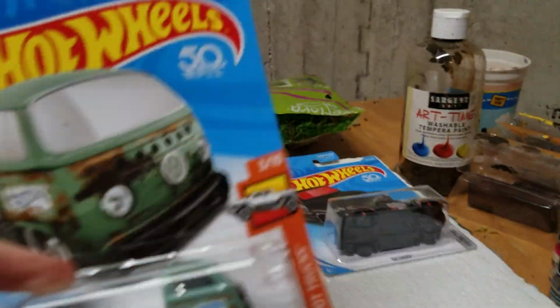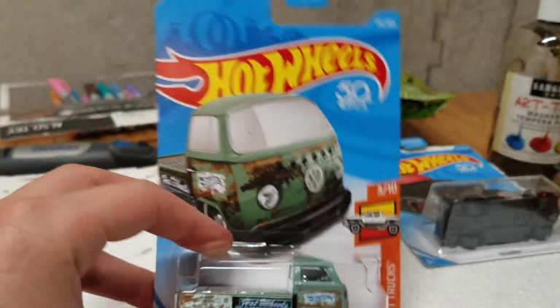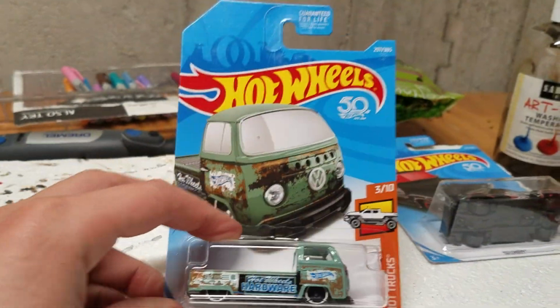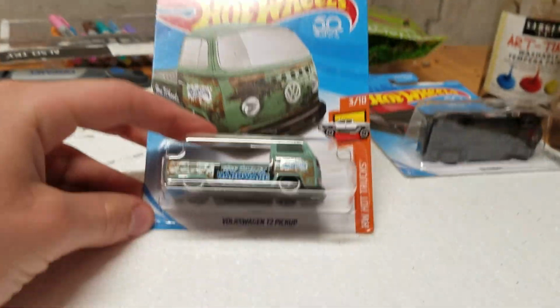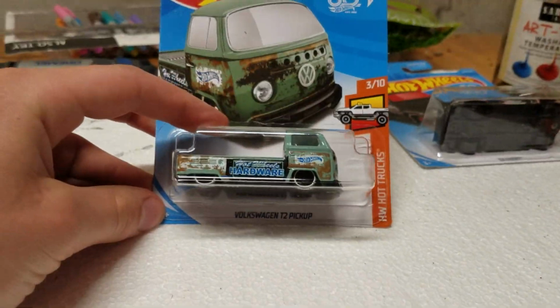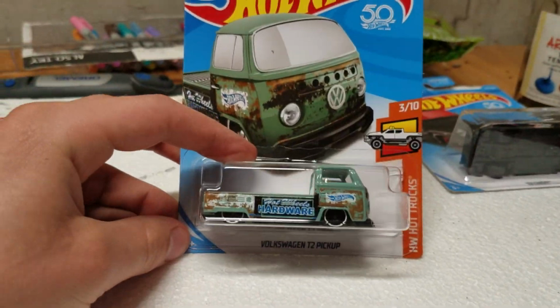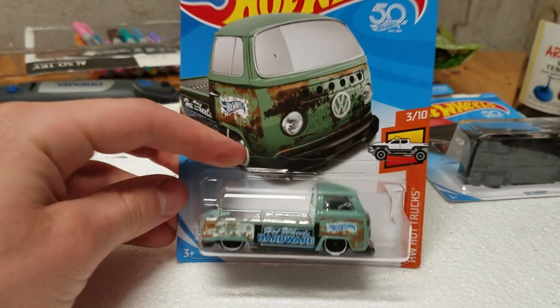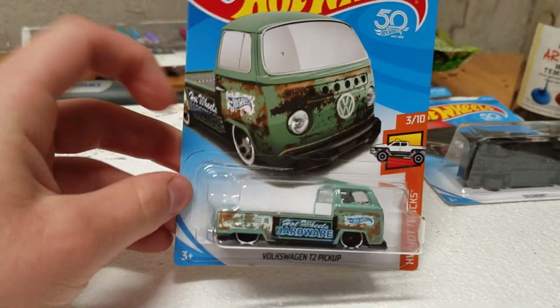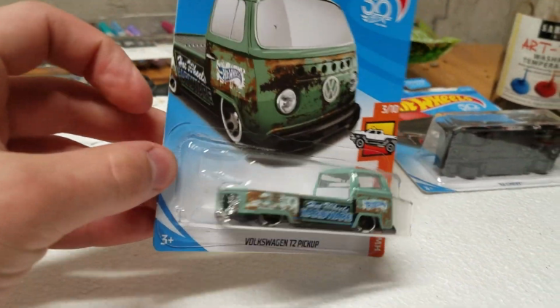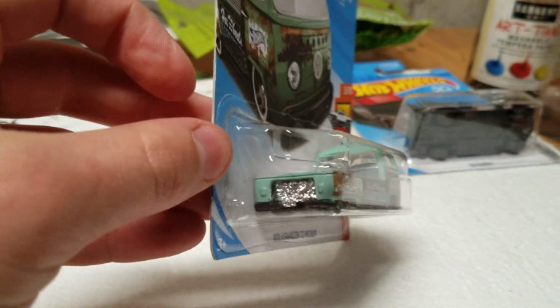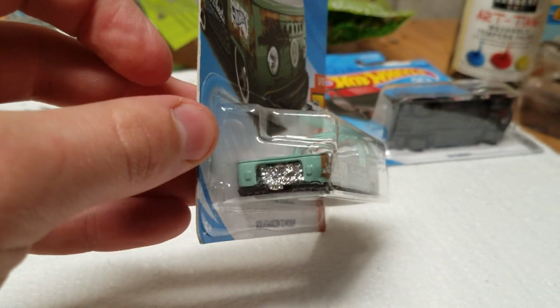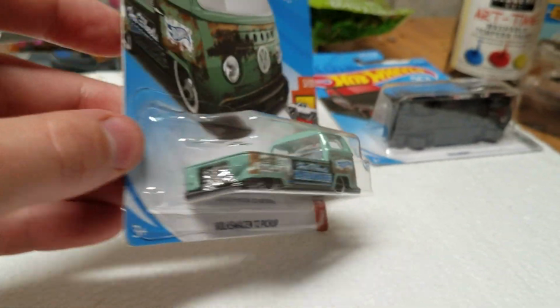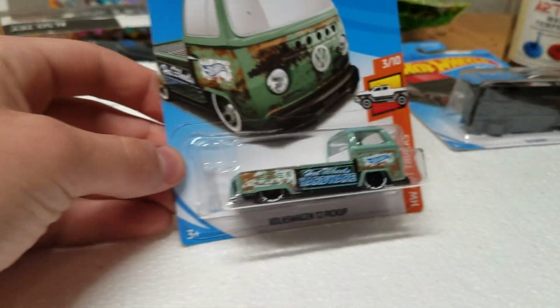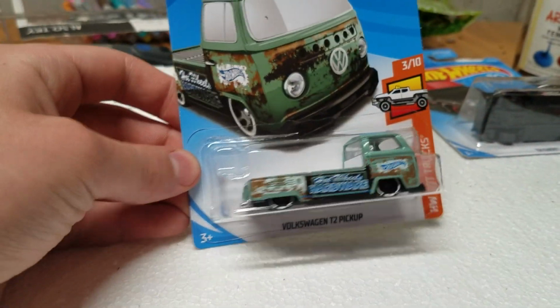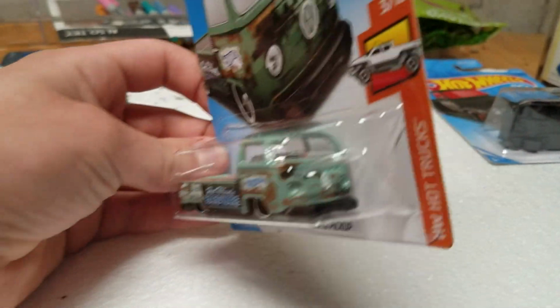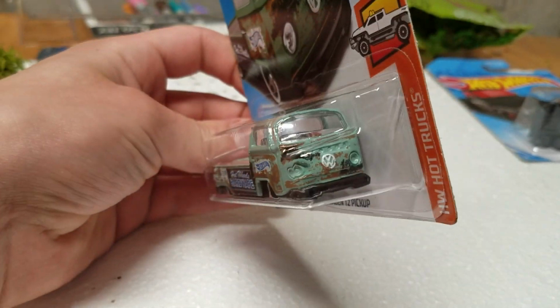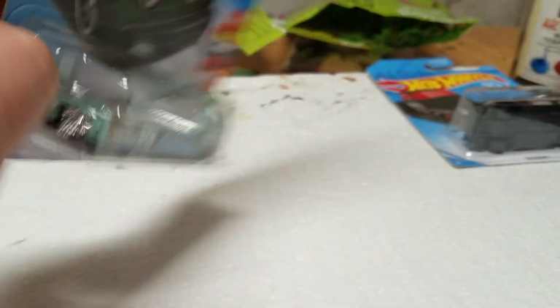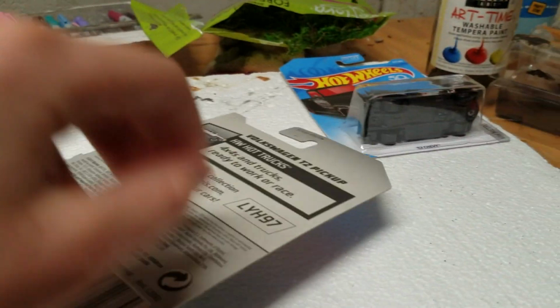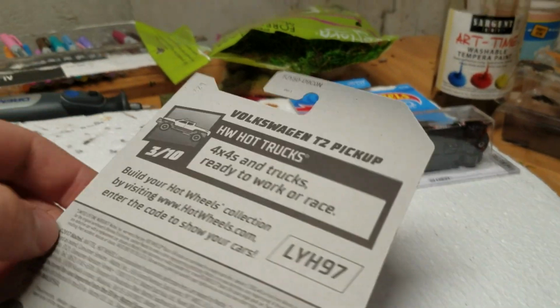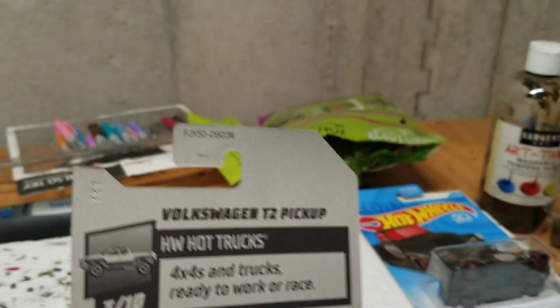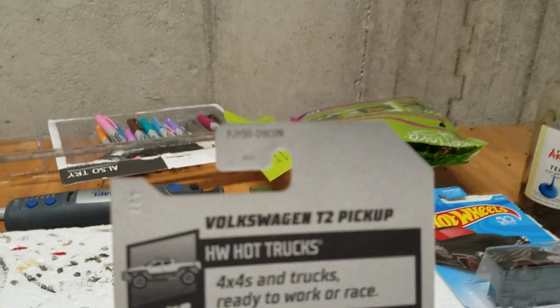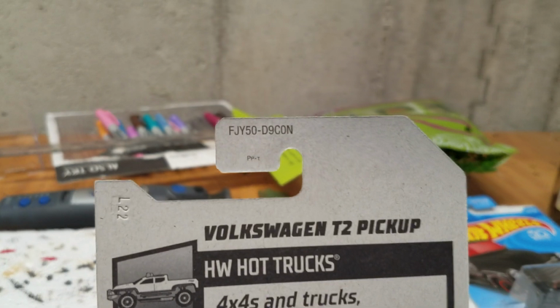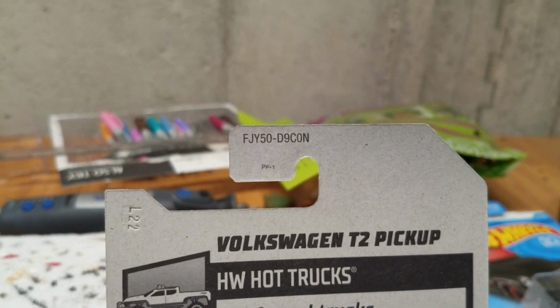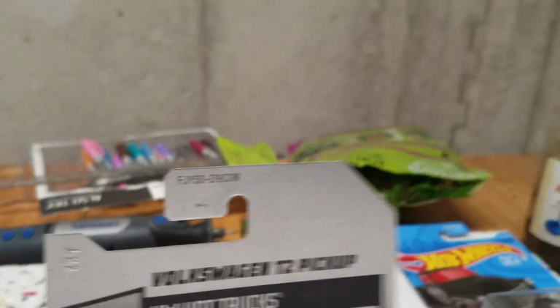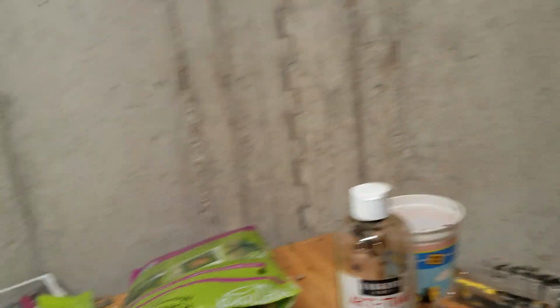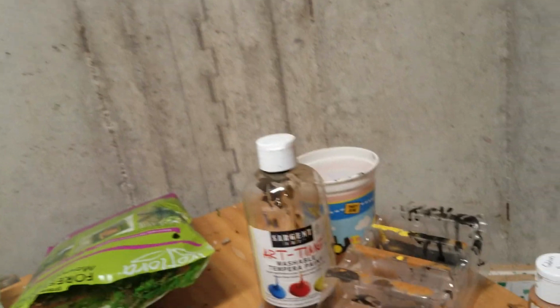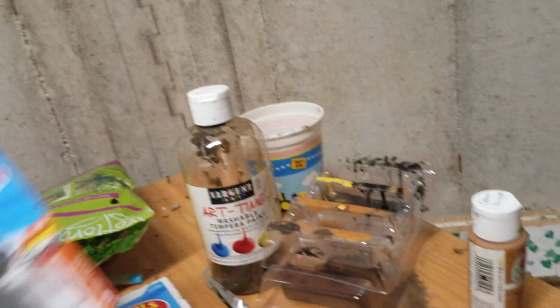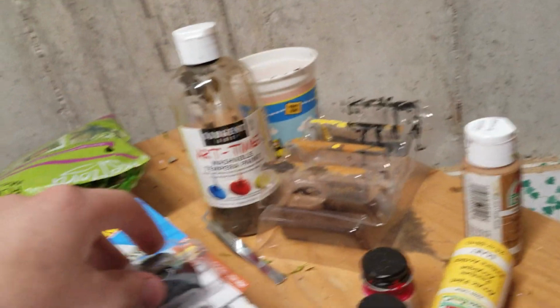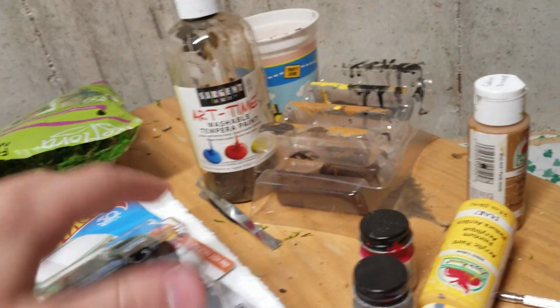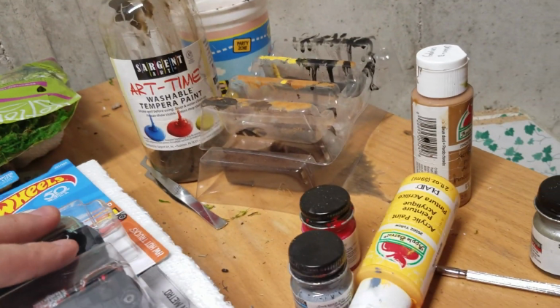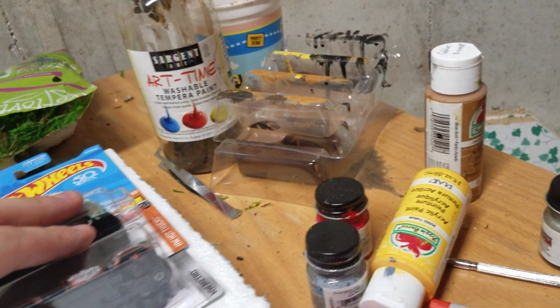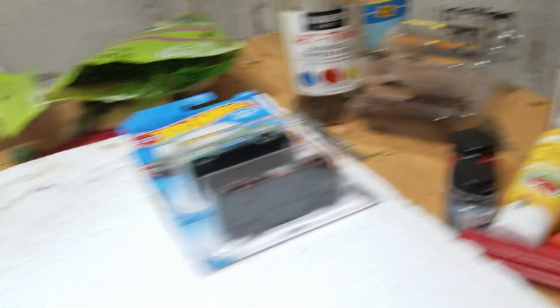Next up, we got the green Volkswagen T2 pickup truck. Also nice. I like this color better than the blue. This is from an N case — I believe that truck is from a P case.